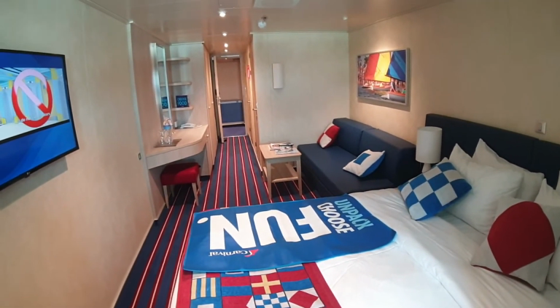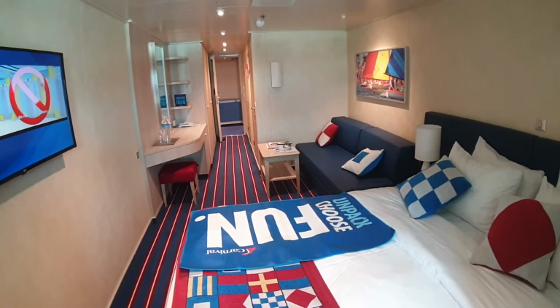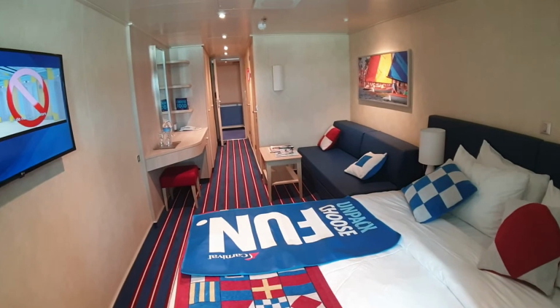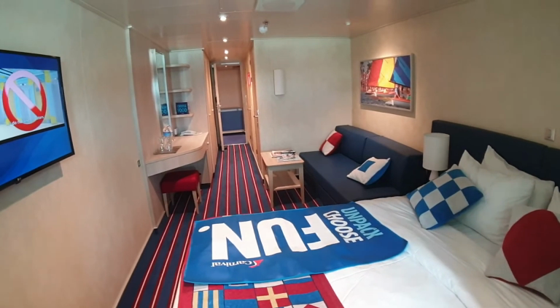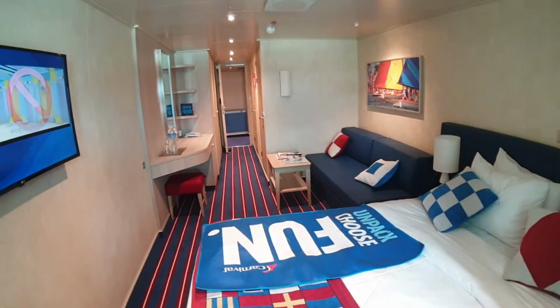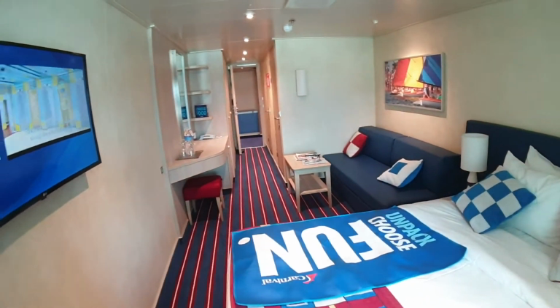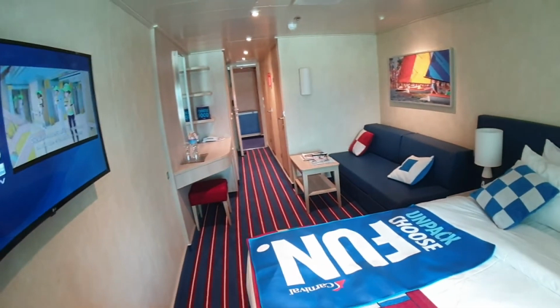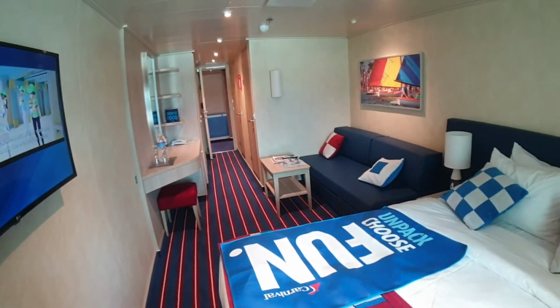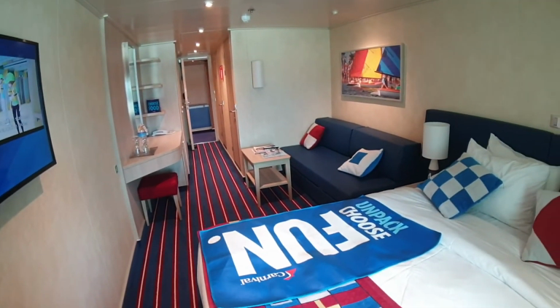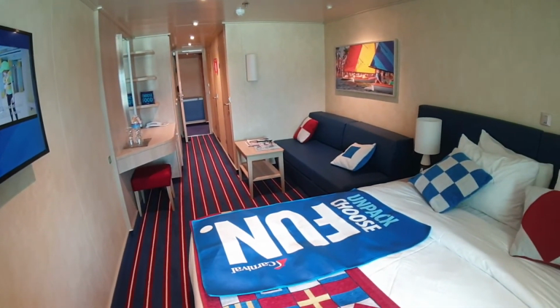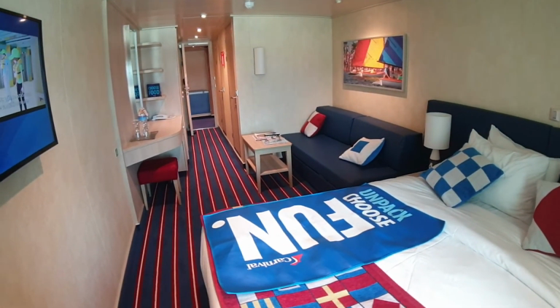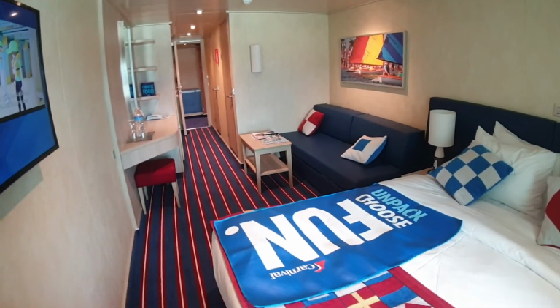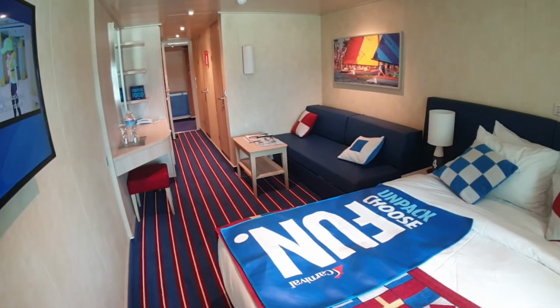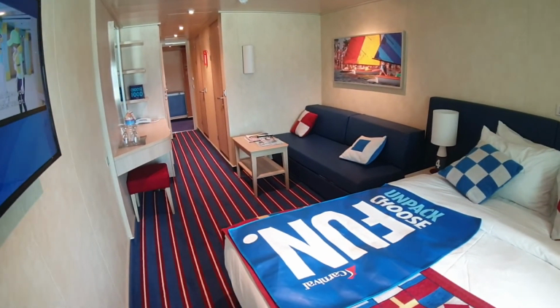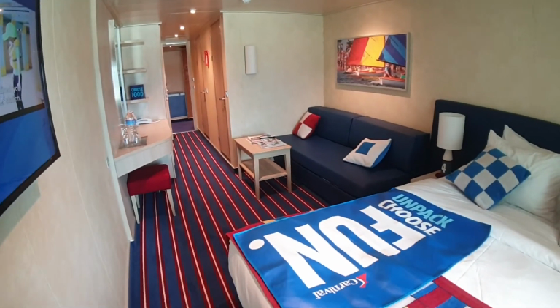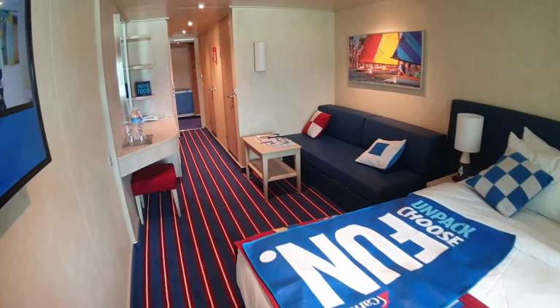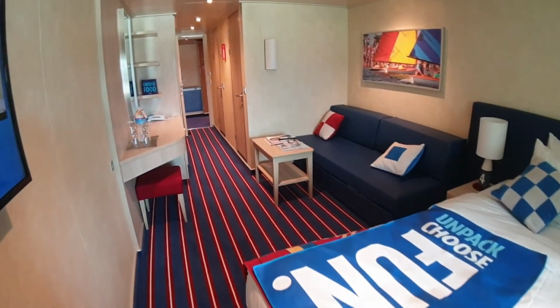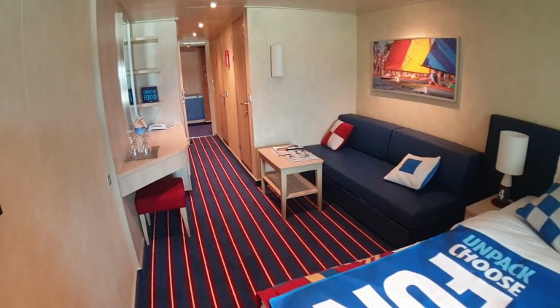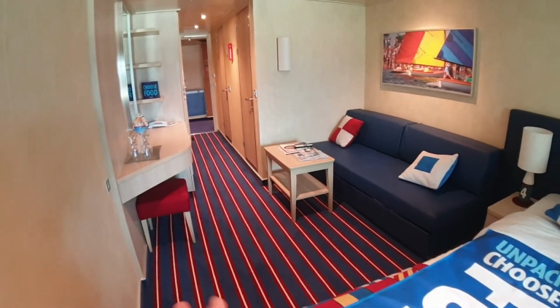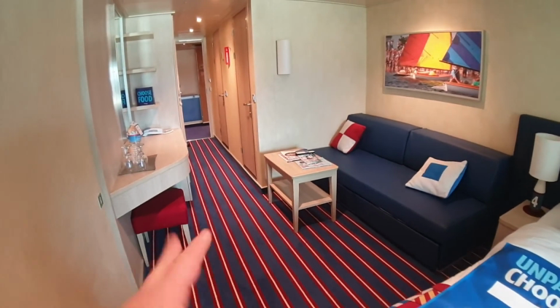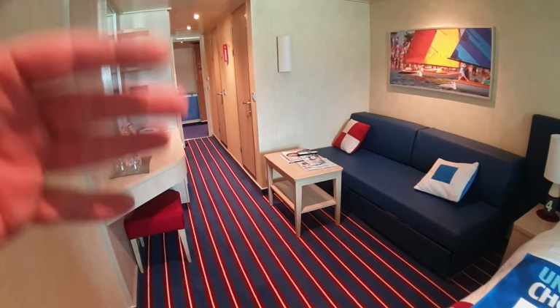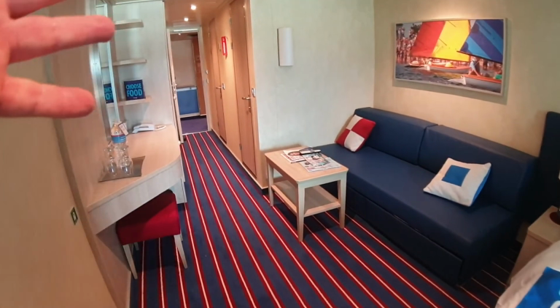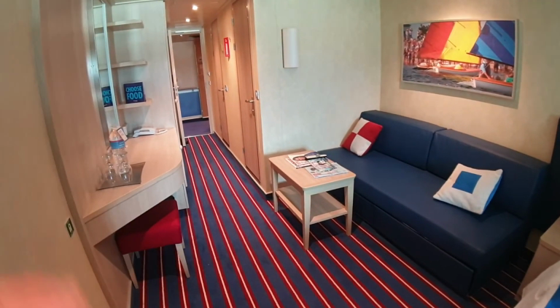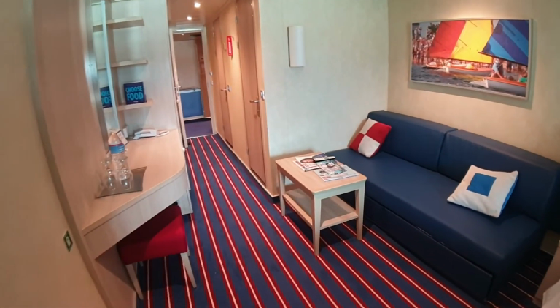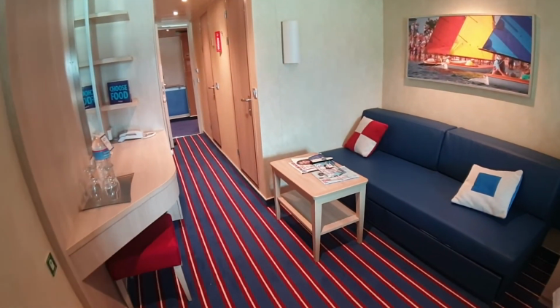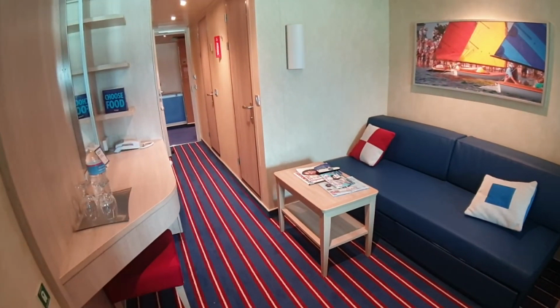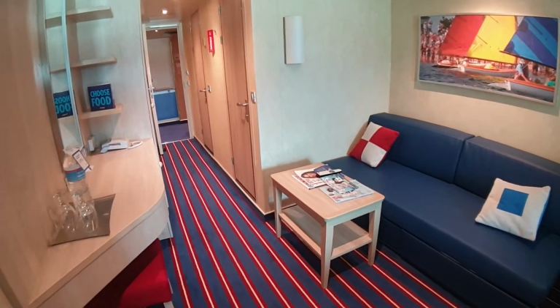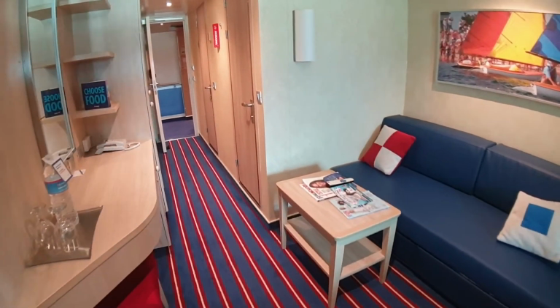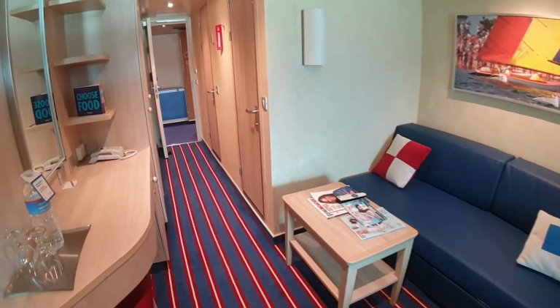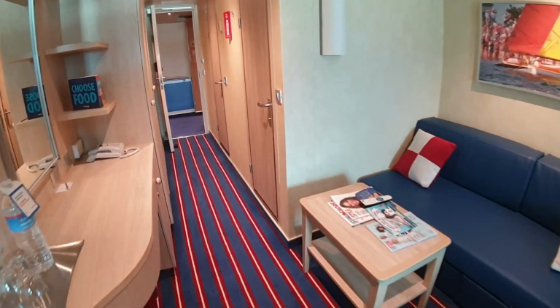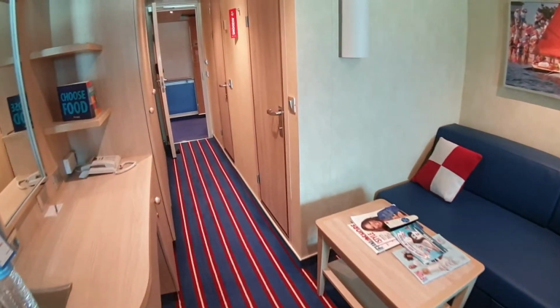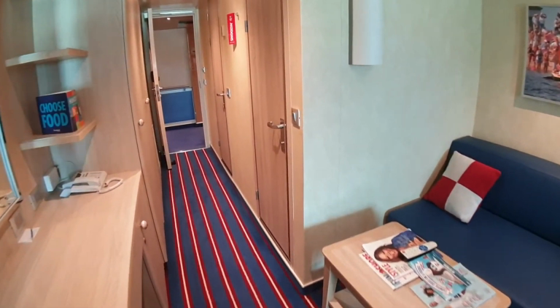It's a nice space with lots of room — for three people, two people, however many people book. The carpet follows the Family Harbor theme throughout the whole cabin.